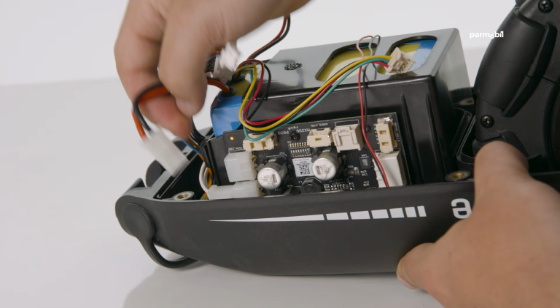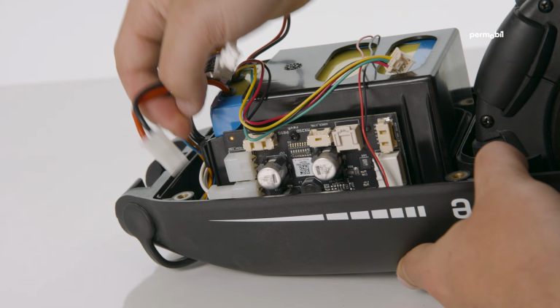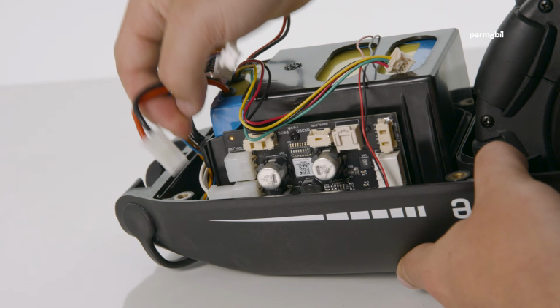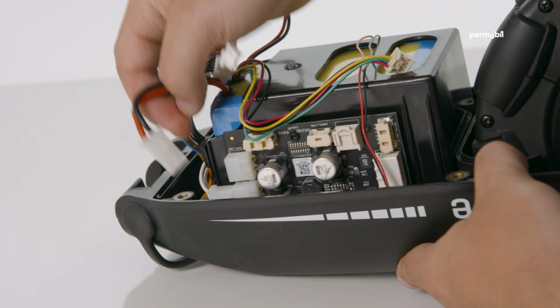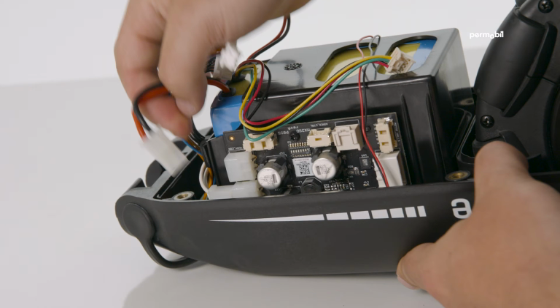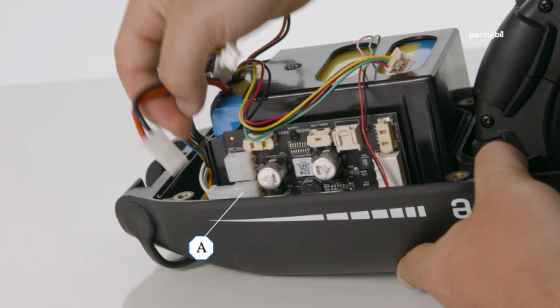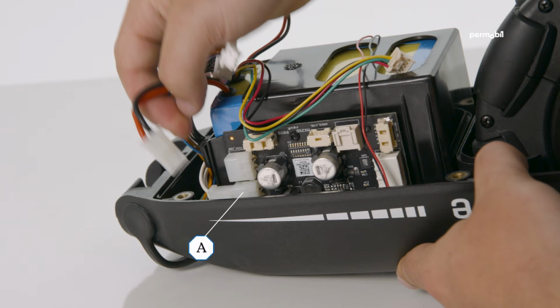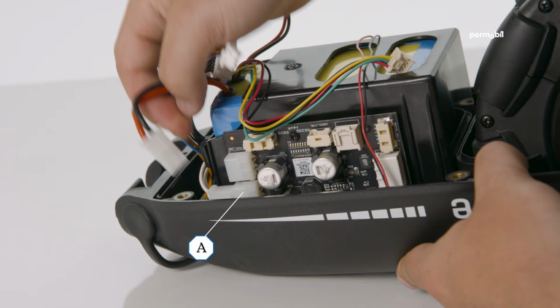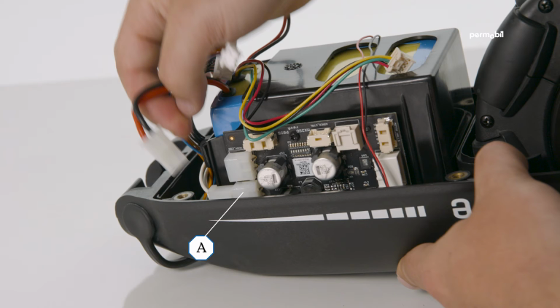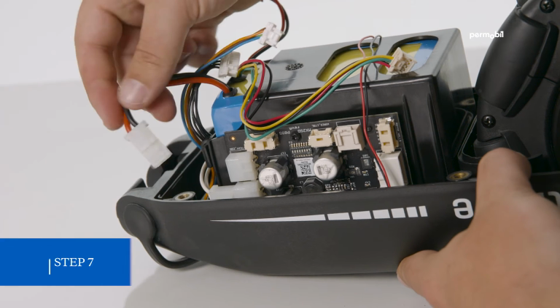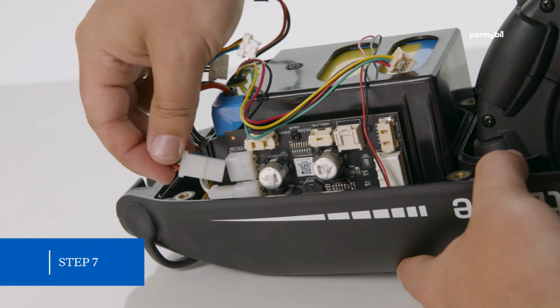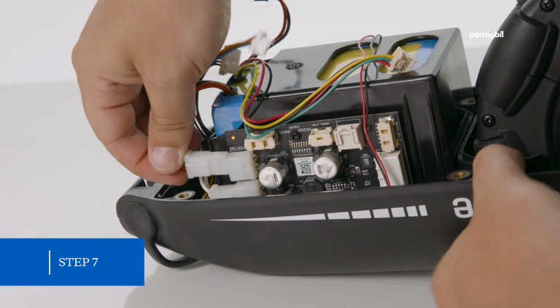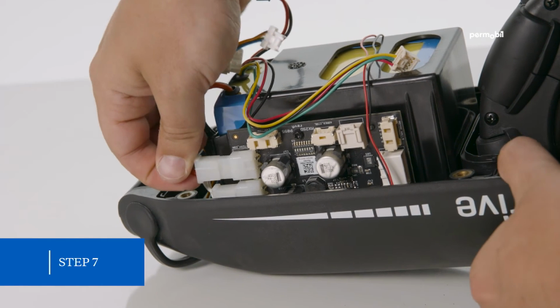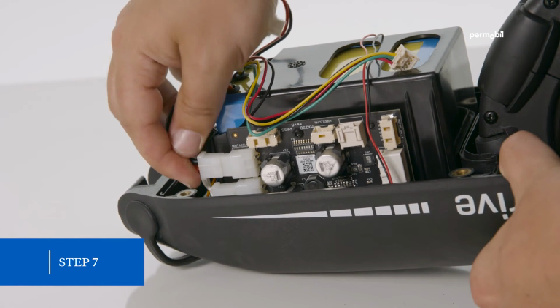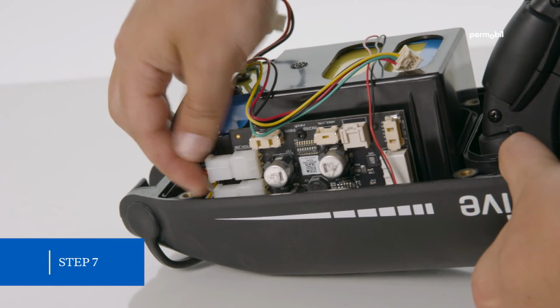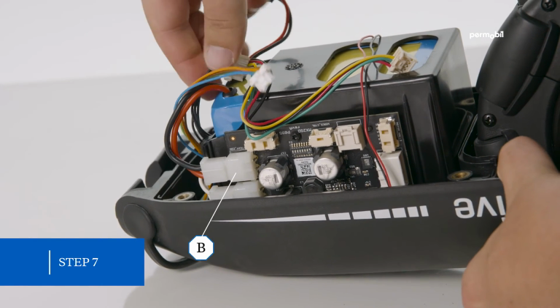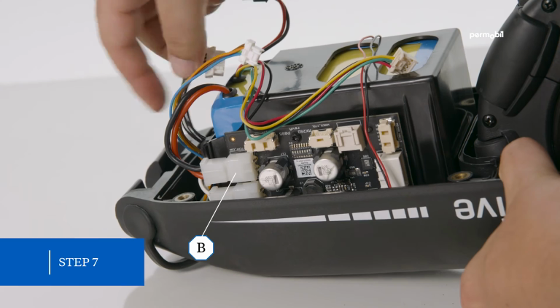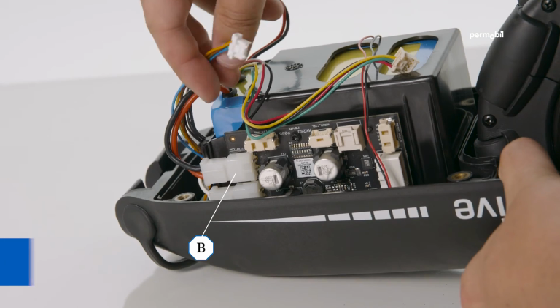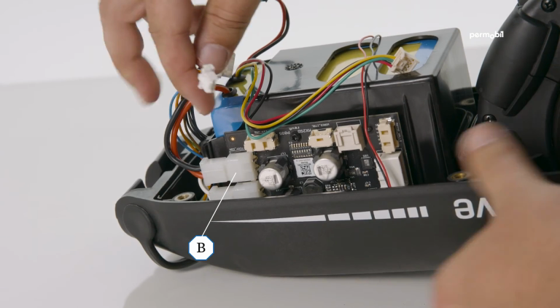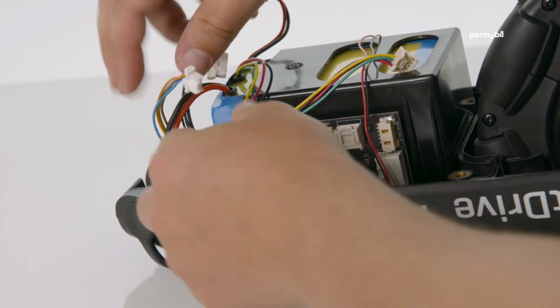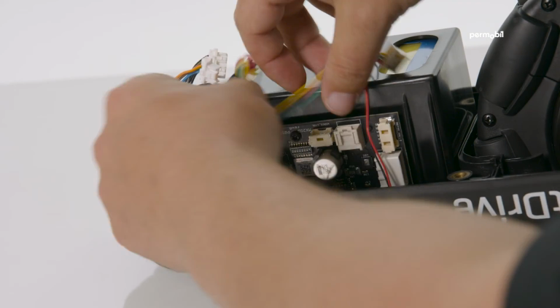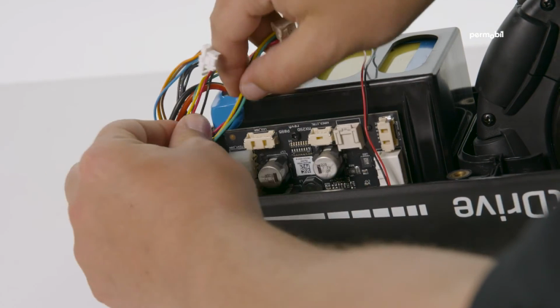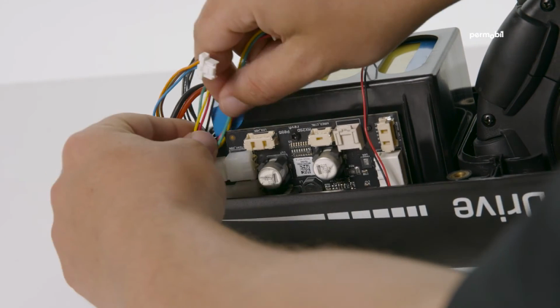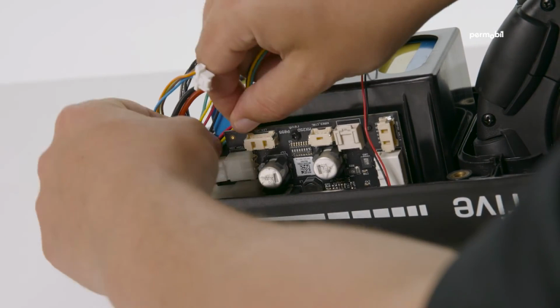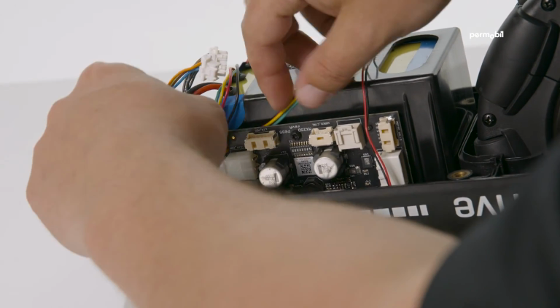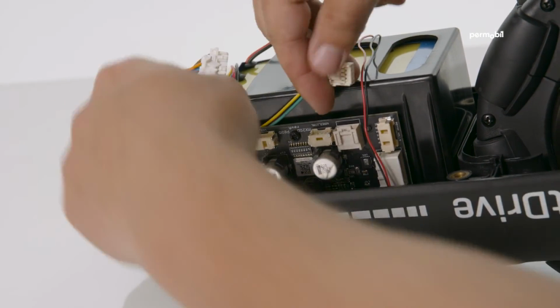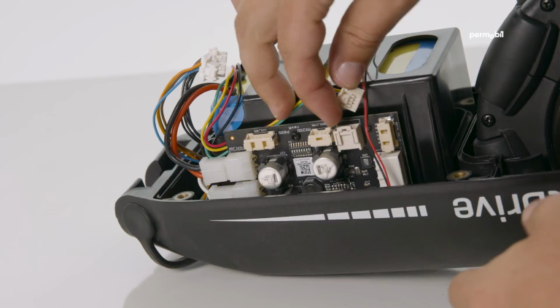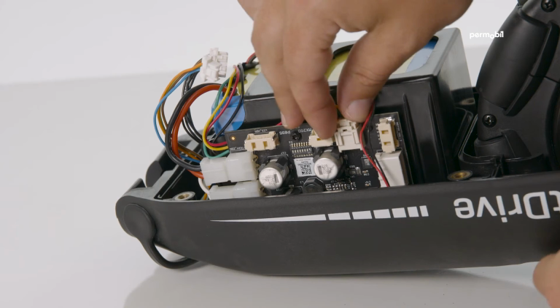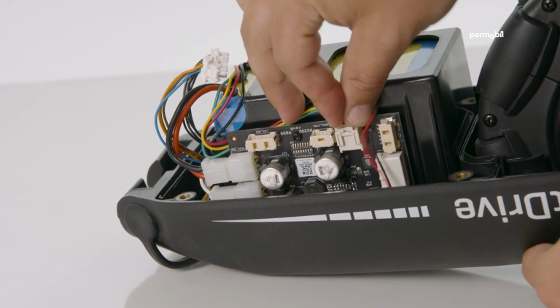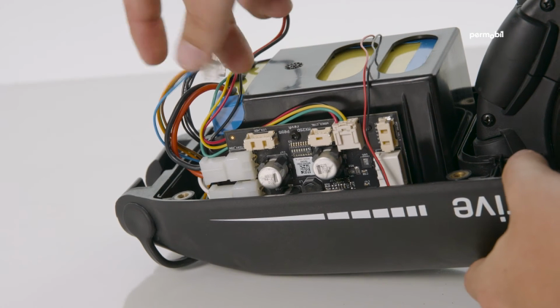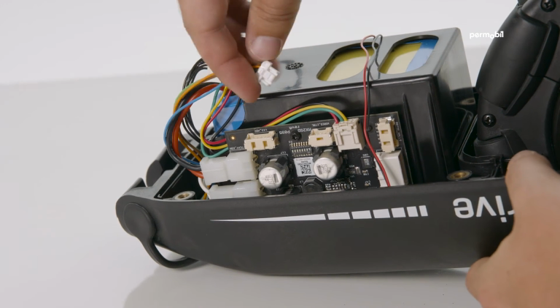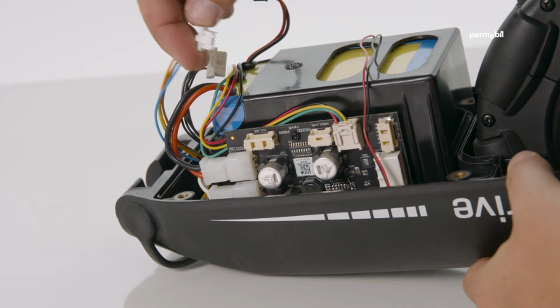Step seven: plug the number five battery power connector into the B slot. It is normal to see a small spark. Be sure the cable is wrapped around the side of the battery pack and not the front.